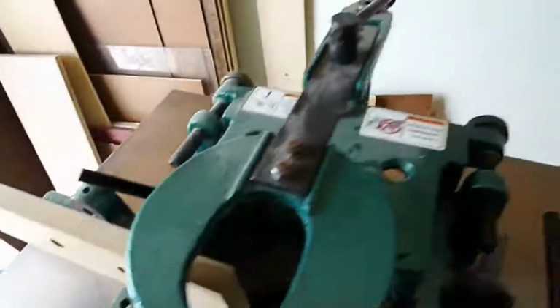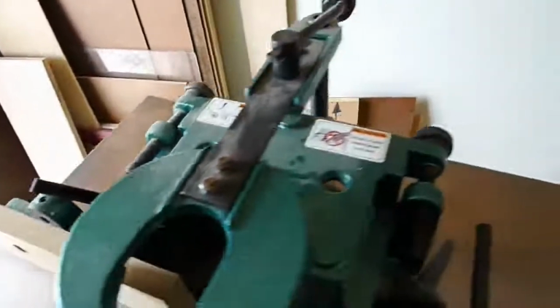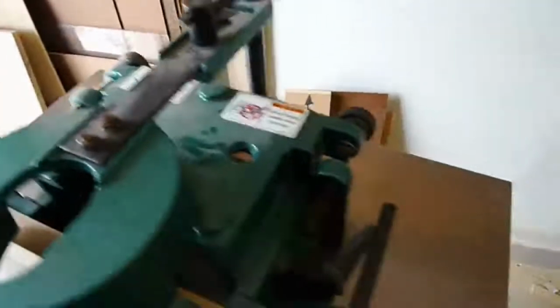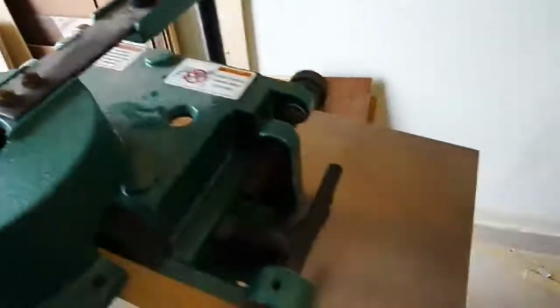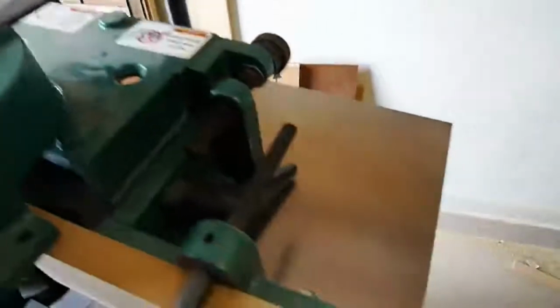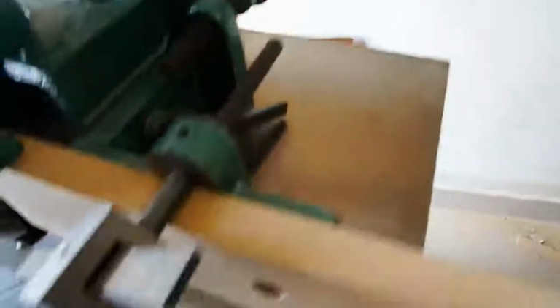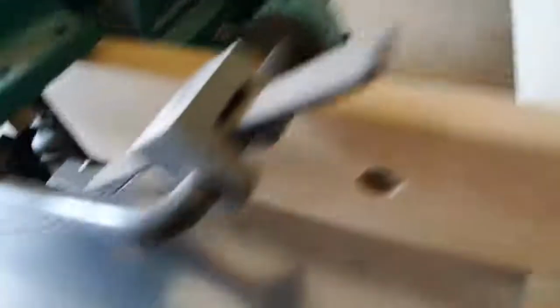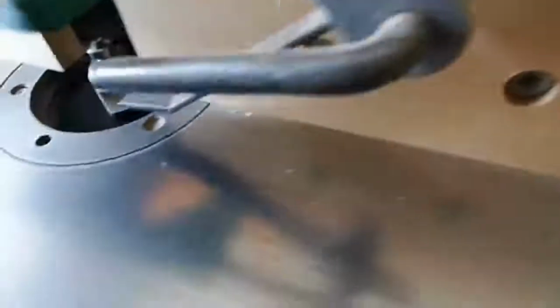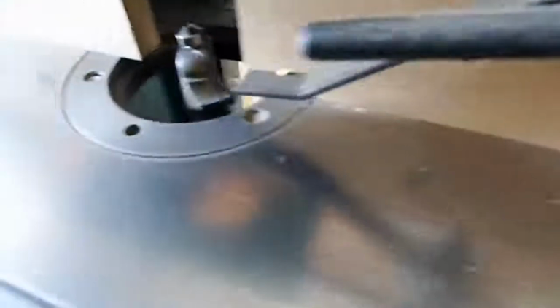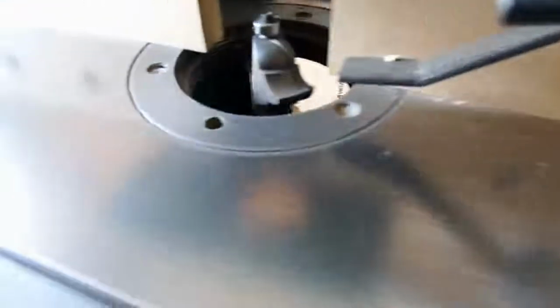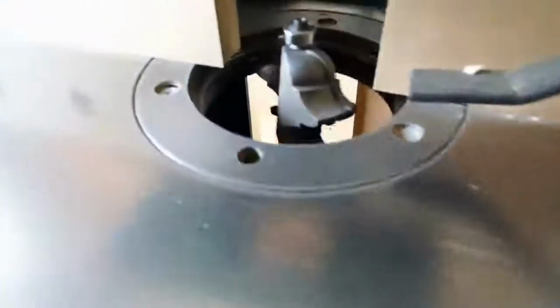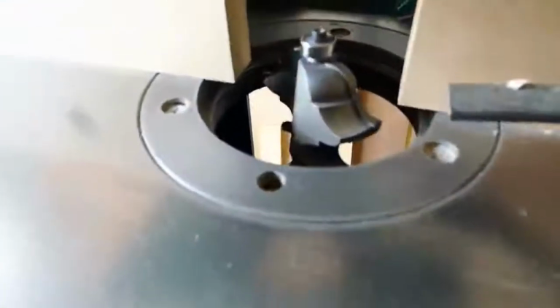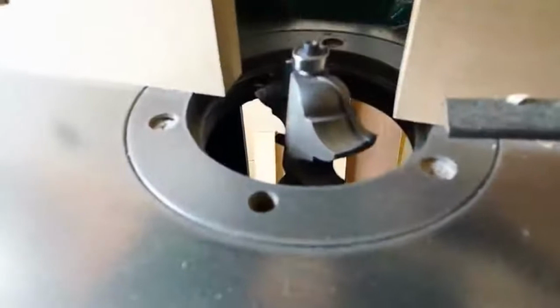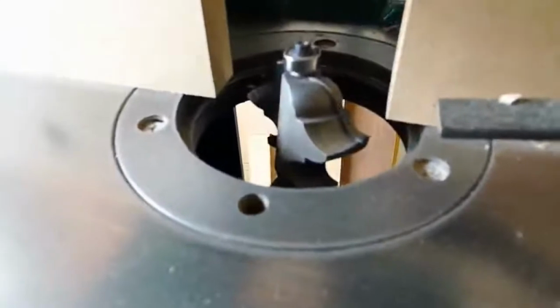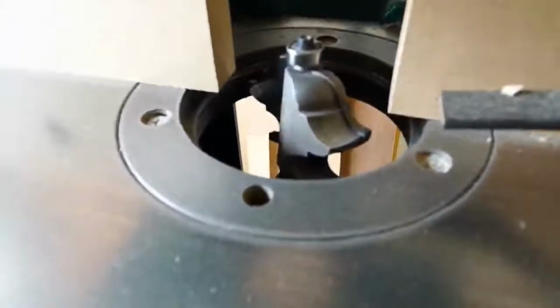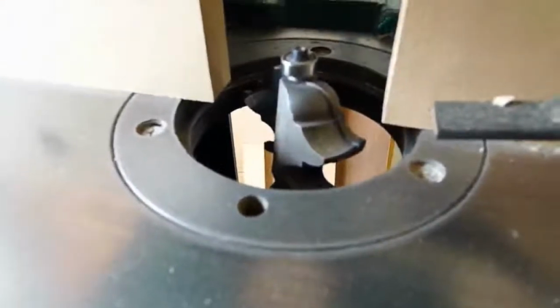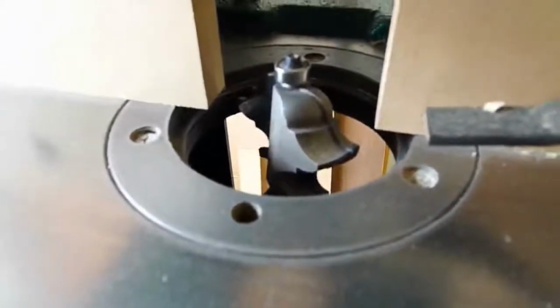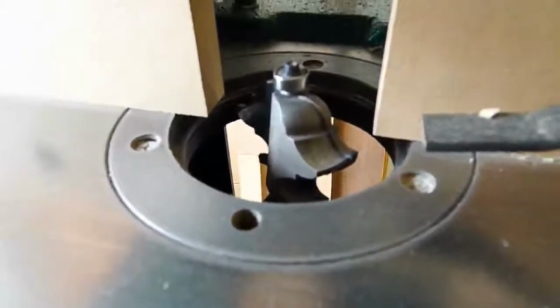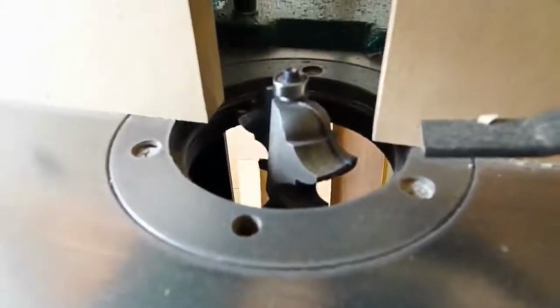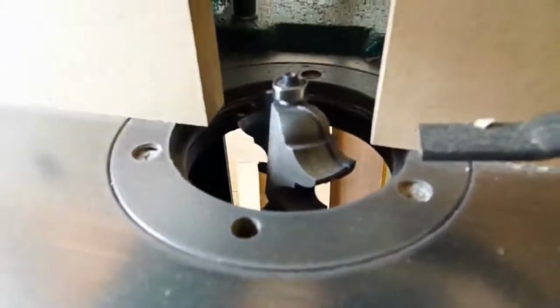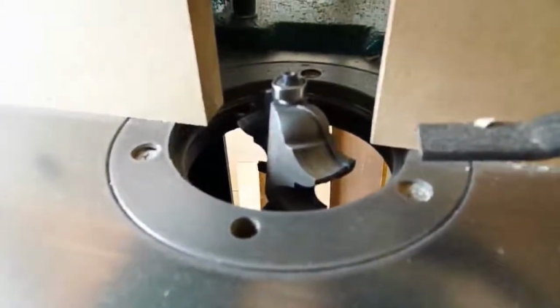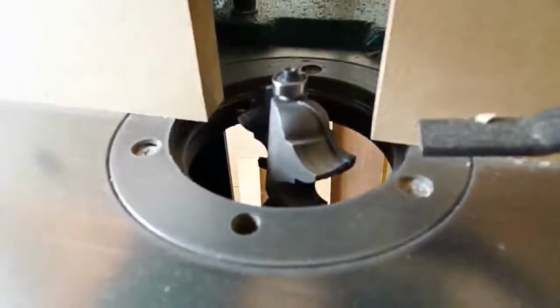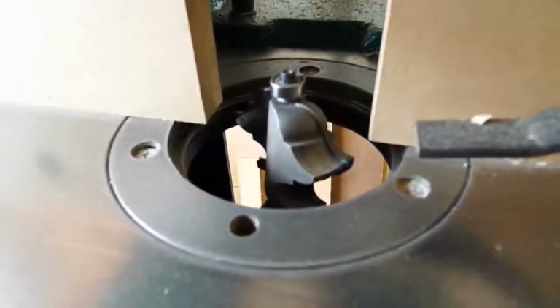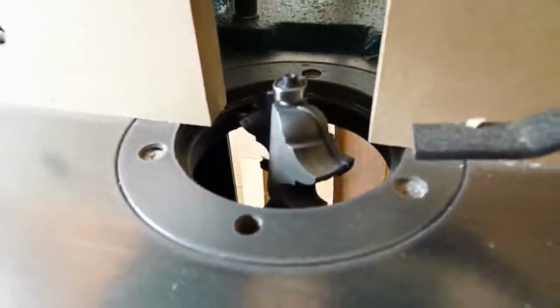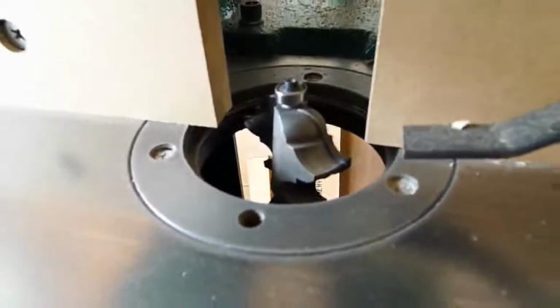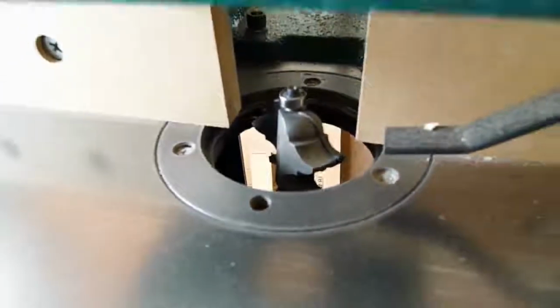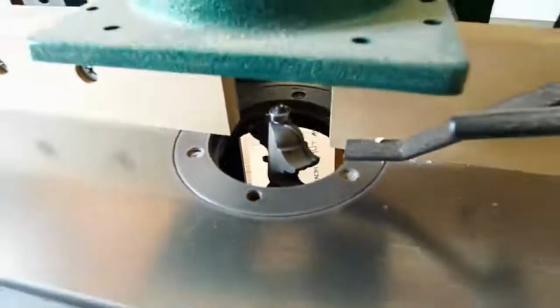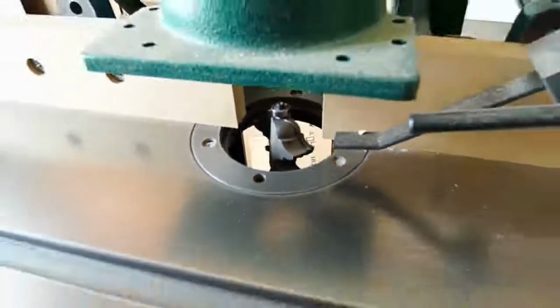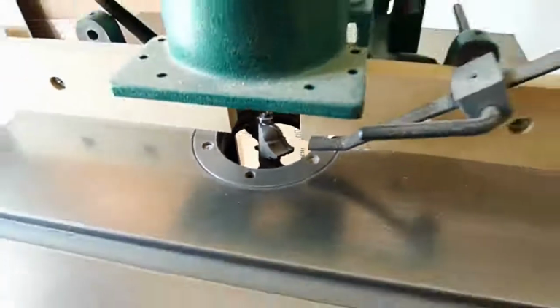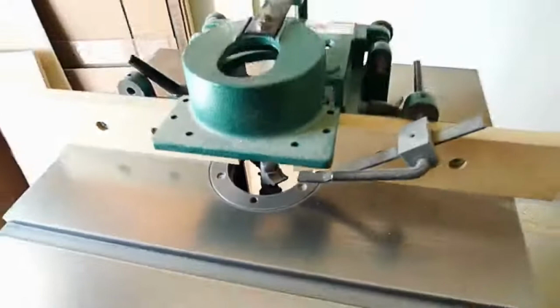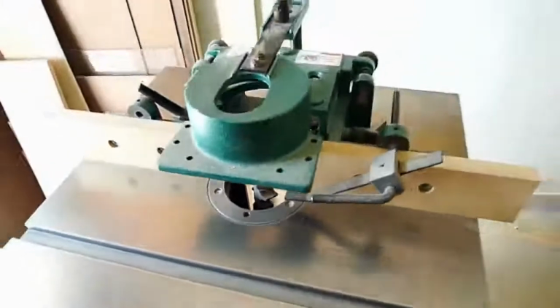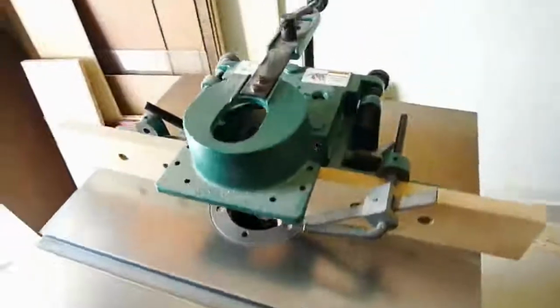I have the shaft adapters to run a 1.5 inch router bit or a 1.25 inch router bit if you want to — that's what I have loaded in there right now.